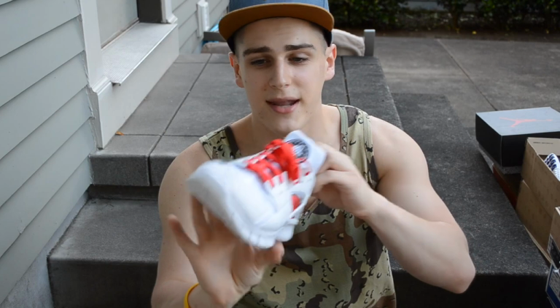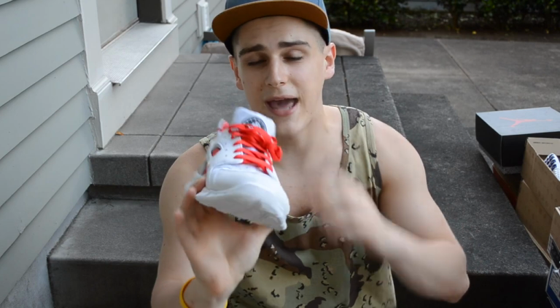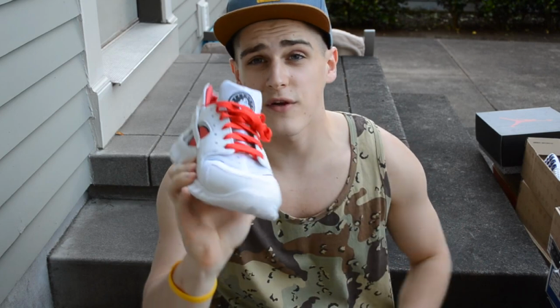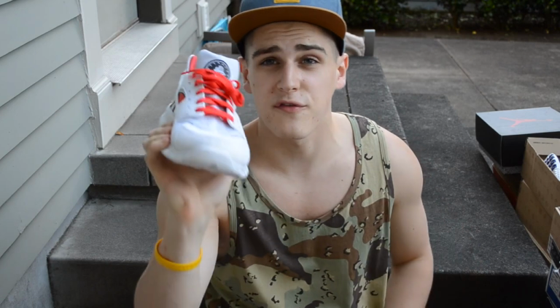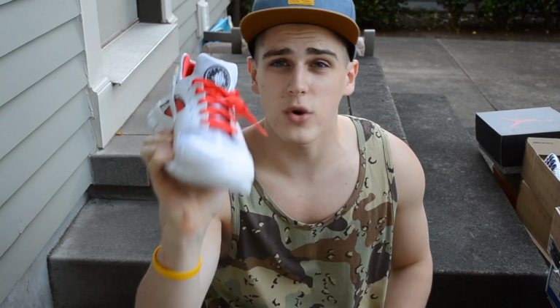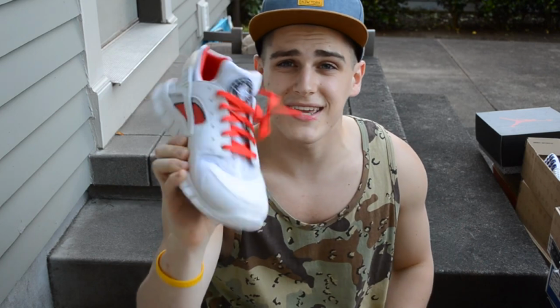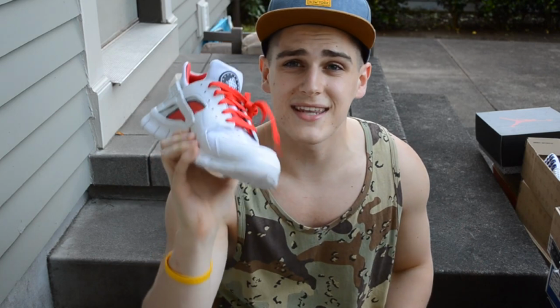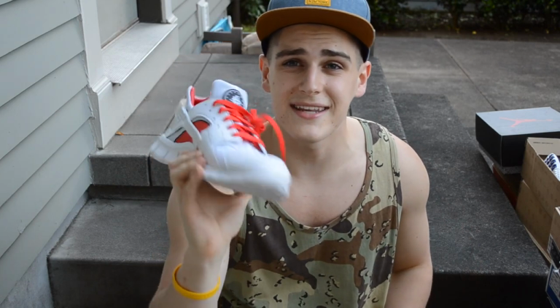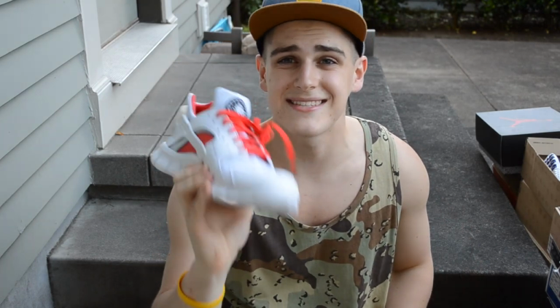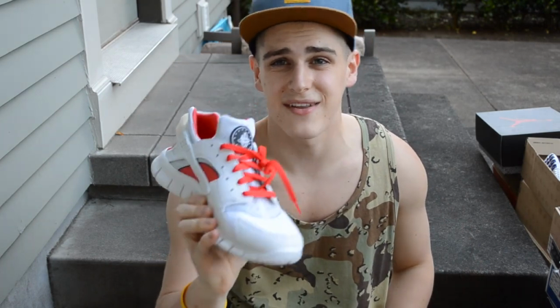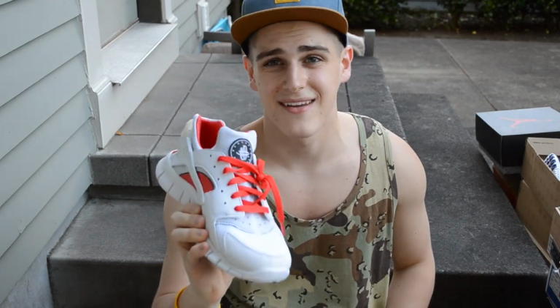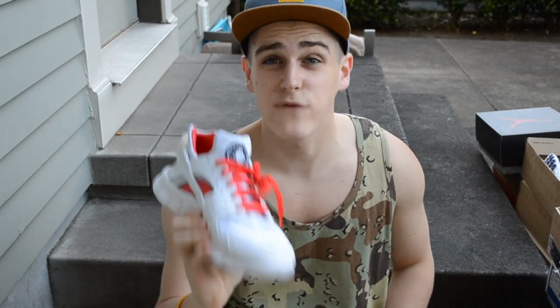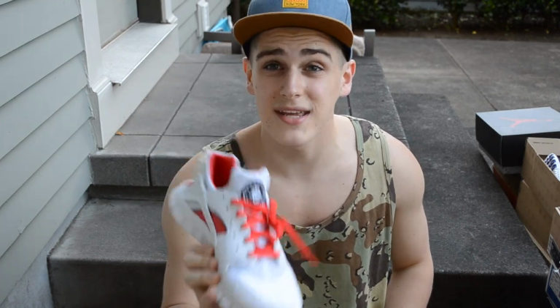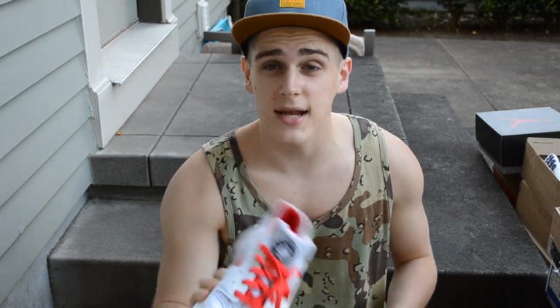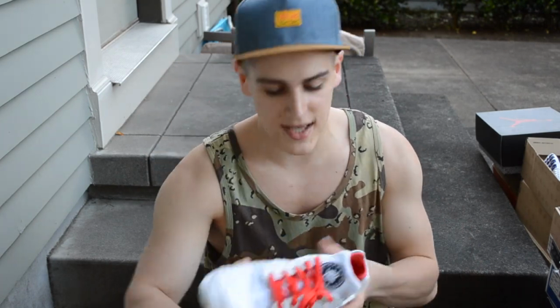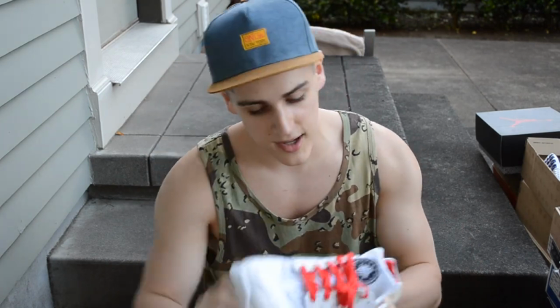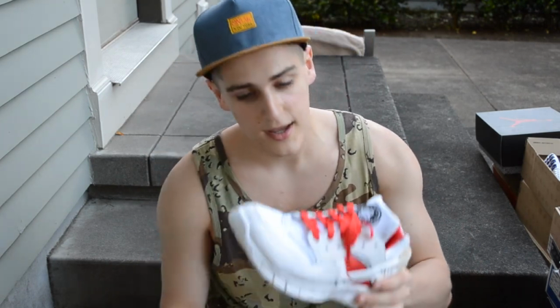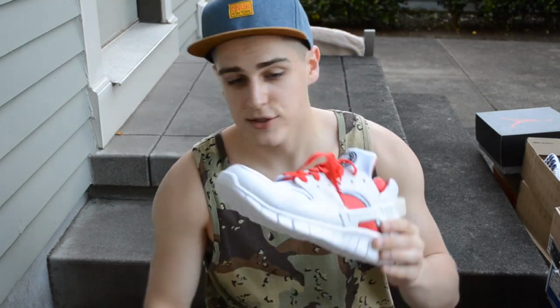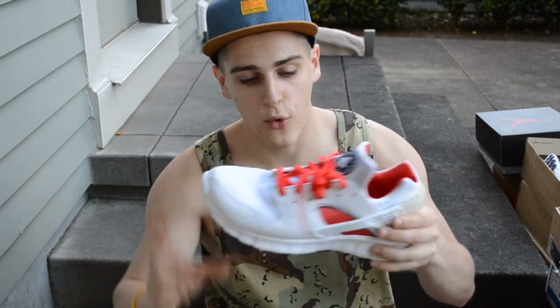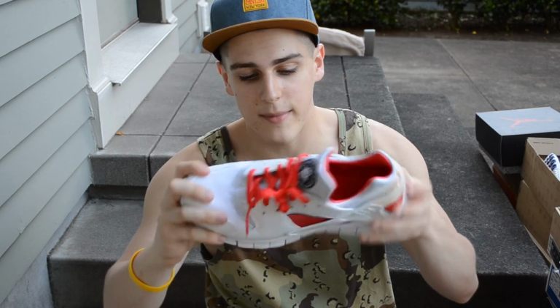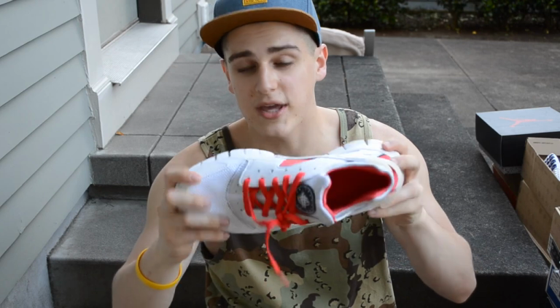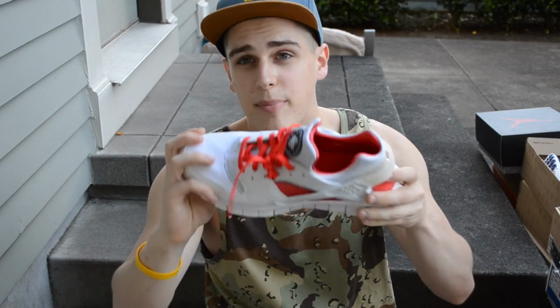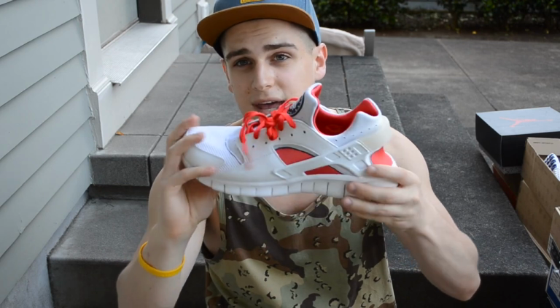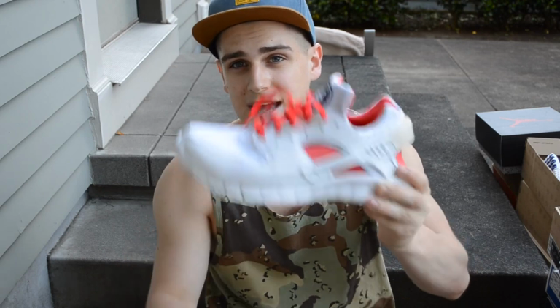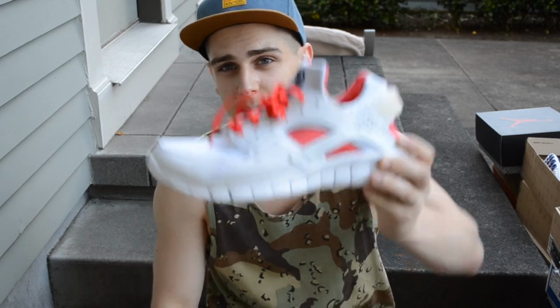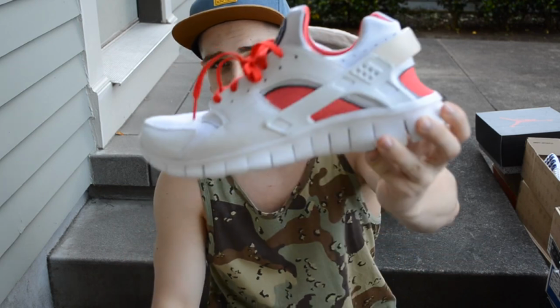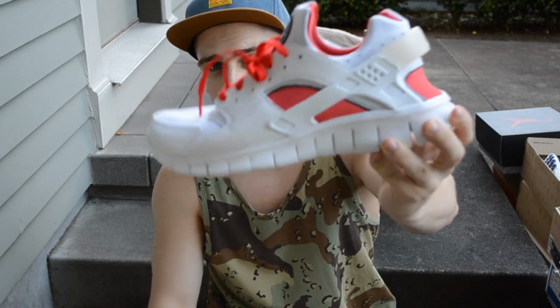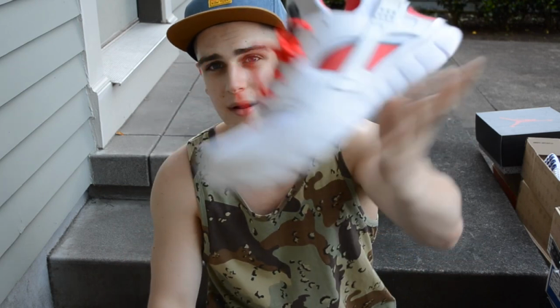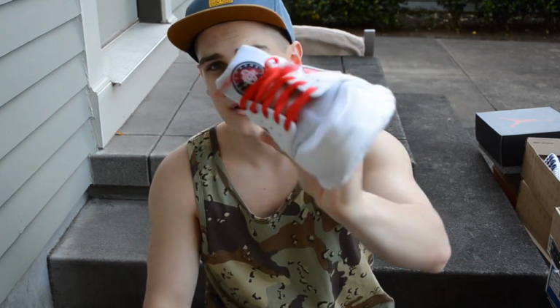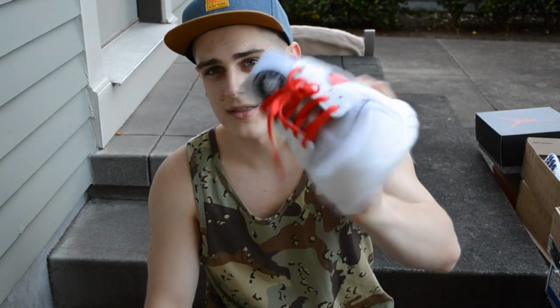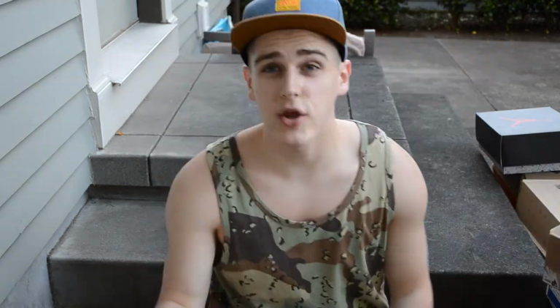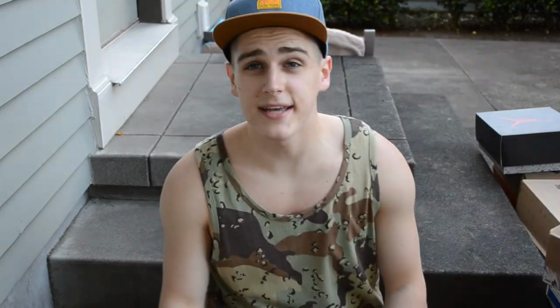I got these at my Nike outlet for $14.97 — you can't beat that, I had to pick myself up a pair.